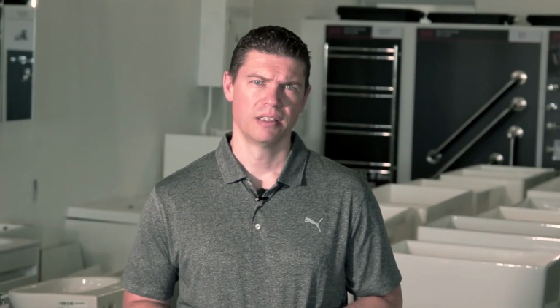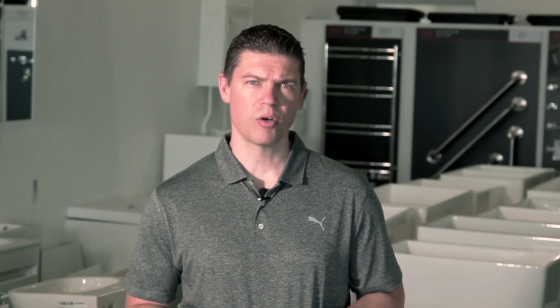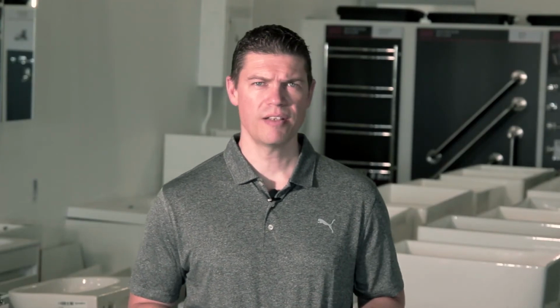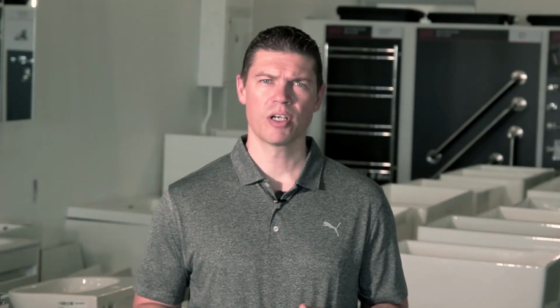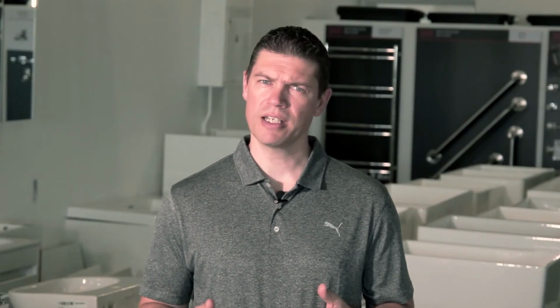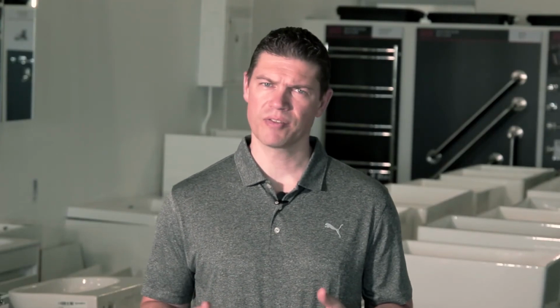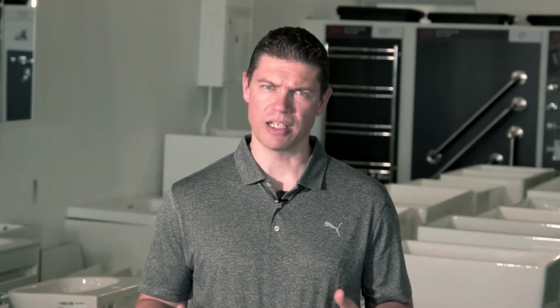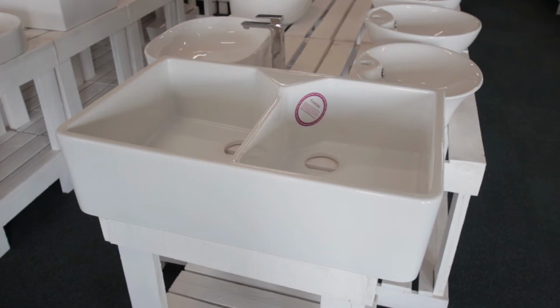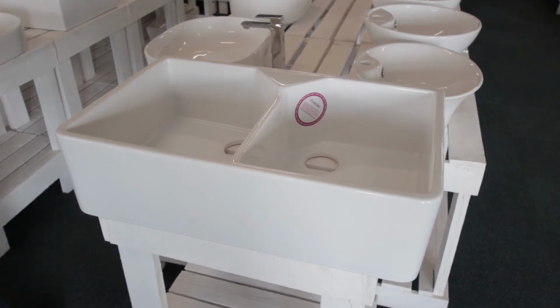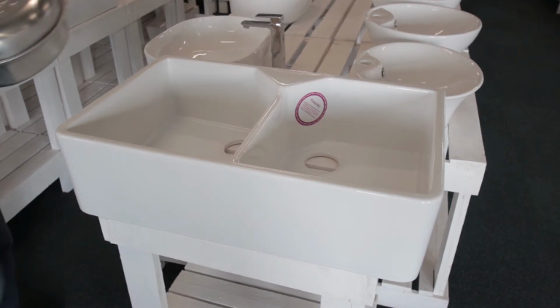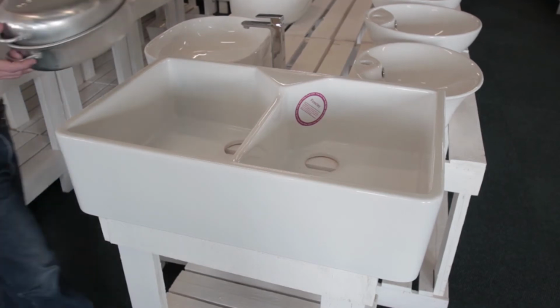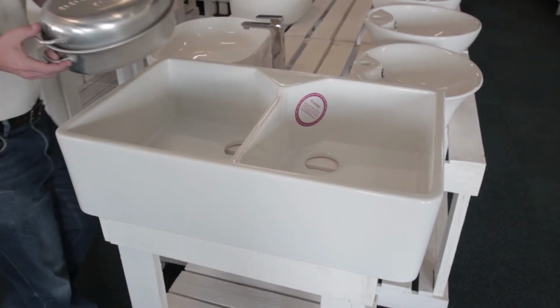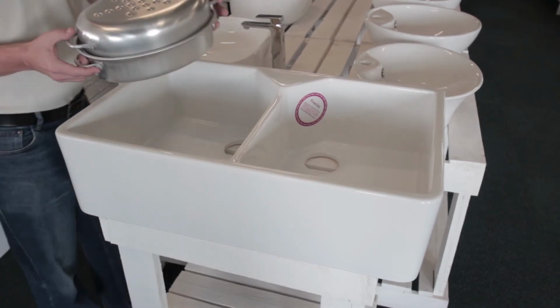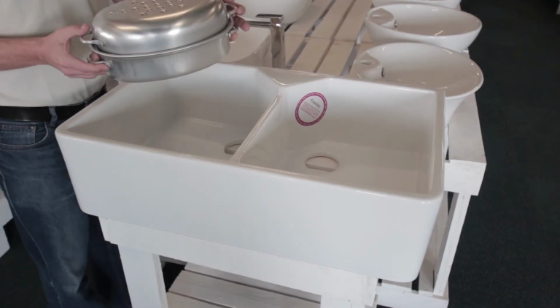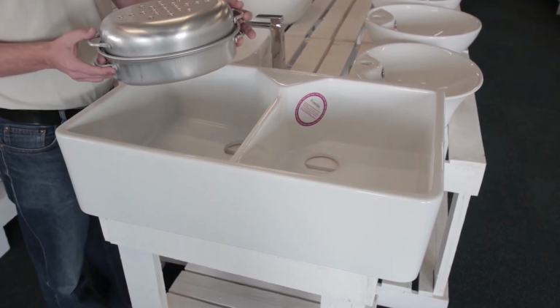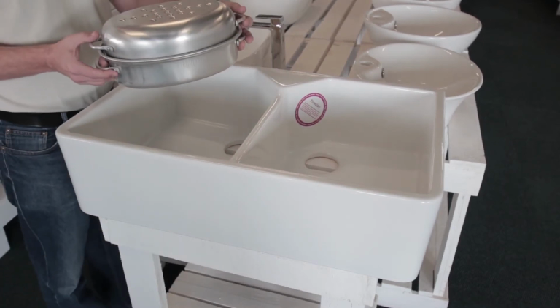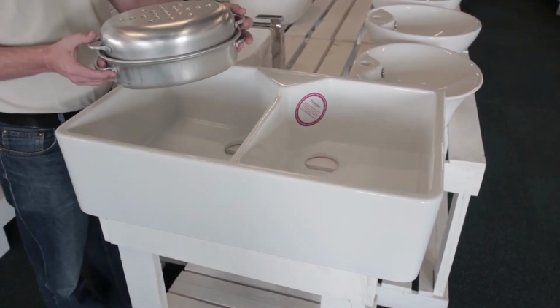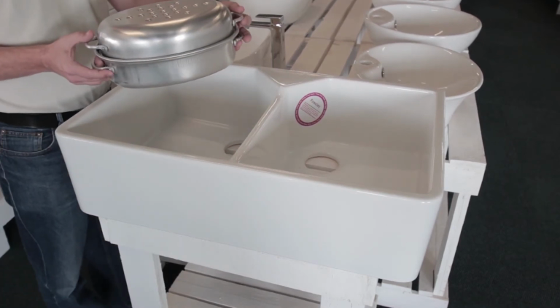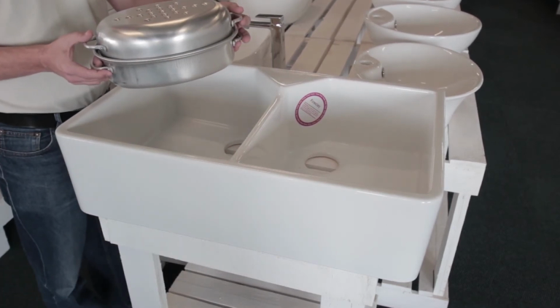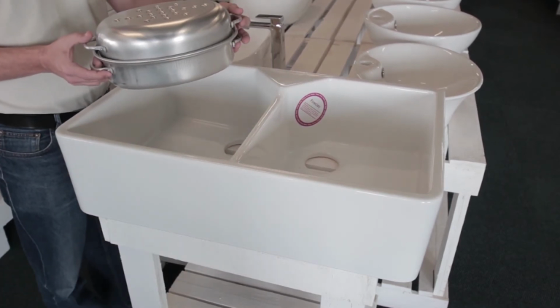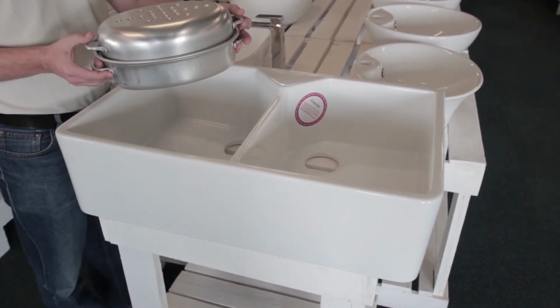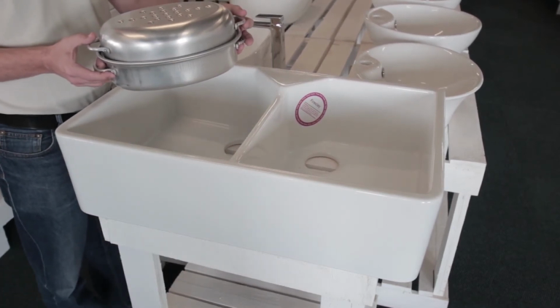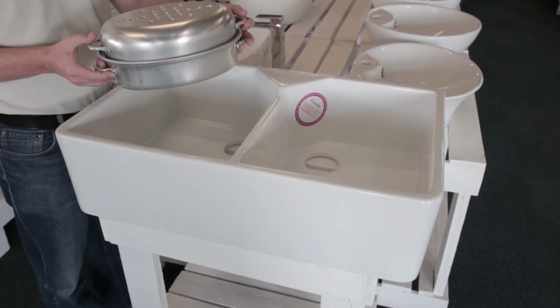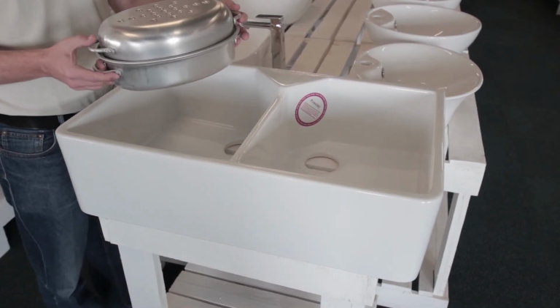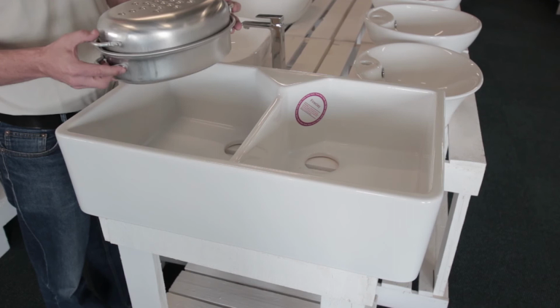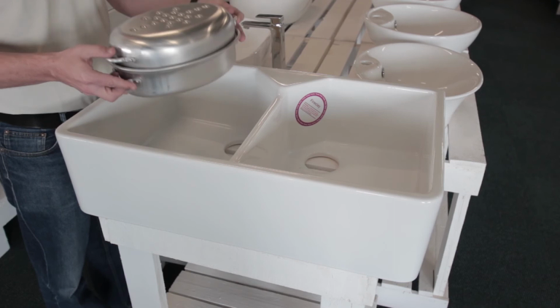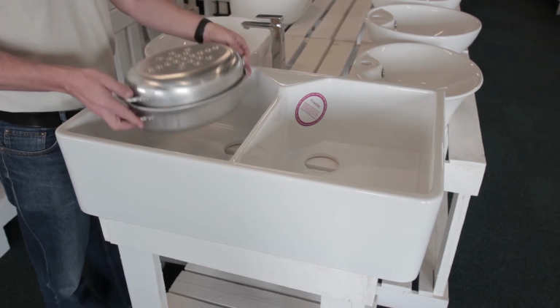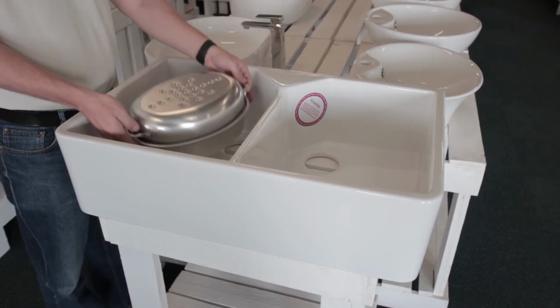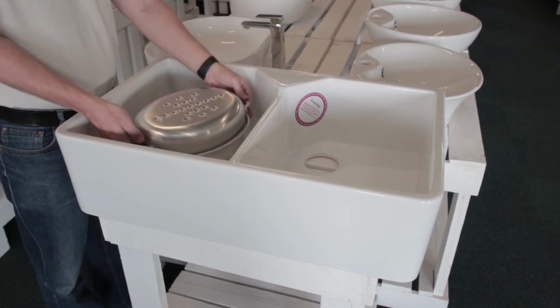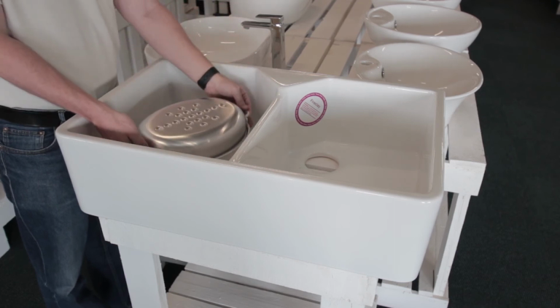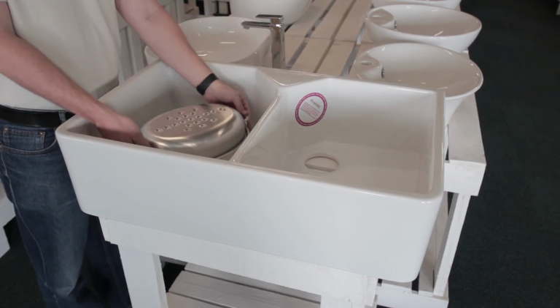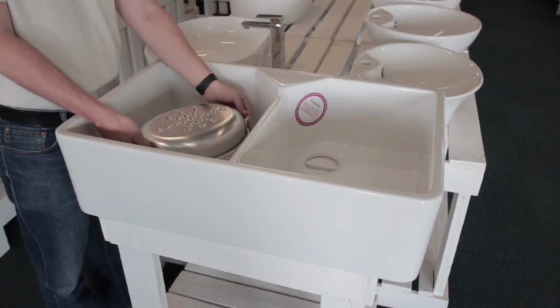In order to give you a good idea of size, we've brought these products that are commonly found in South Africa. As you can see, there is ample space in each bowl.